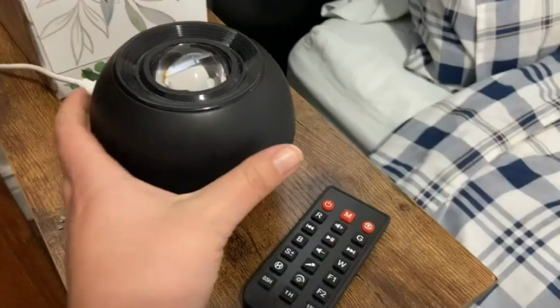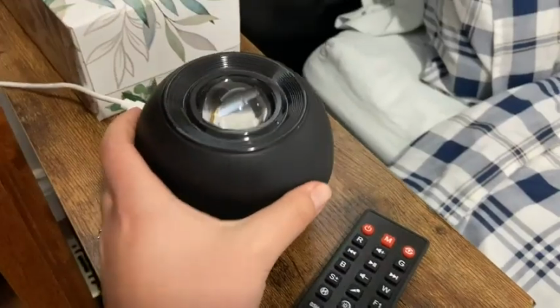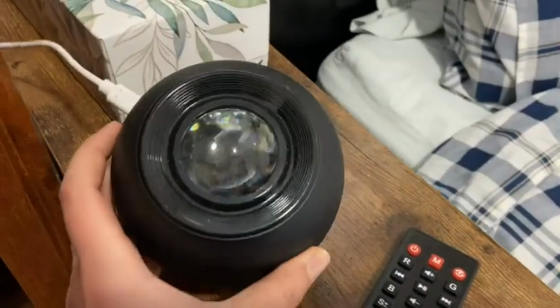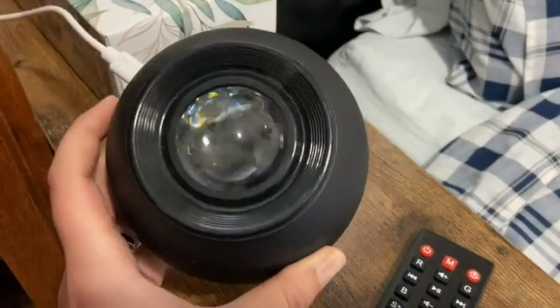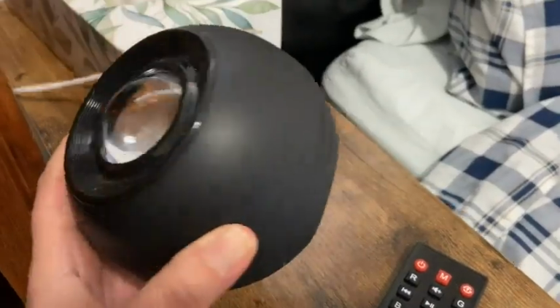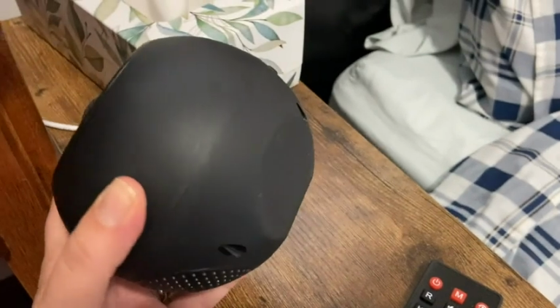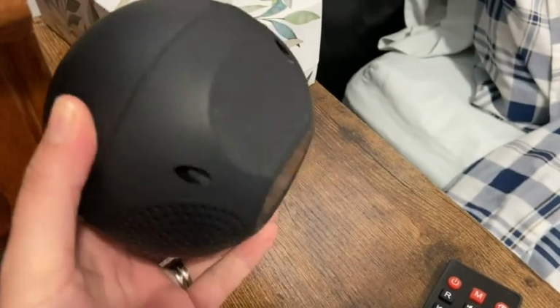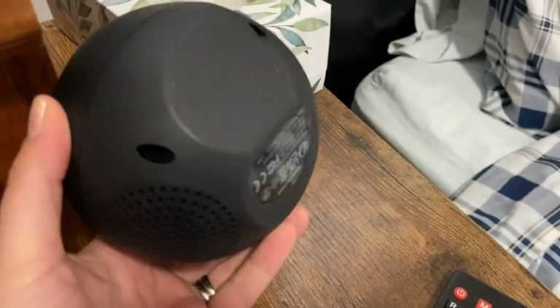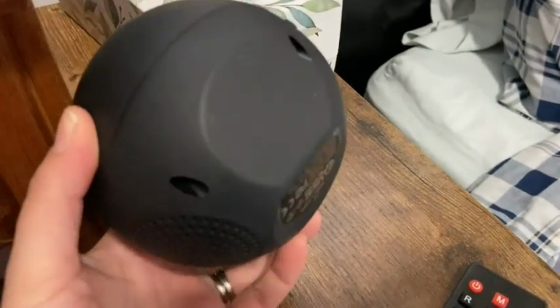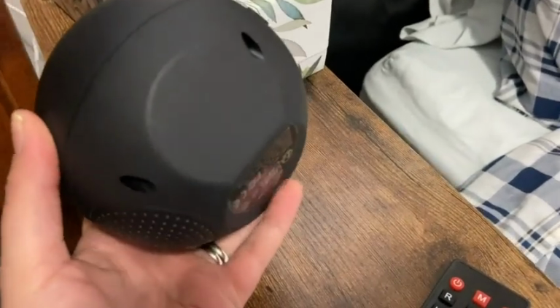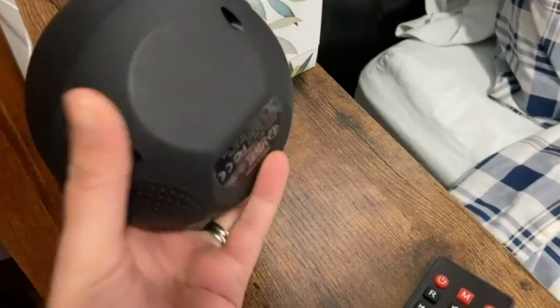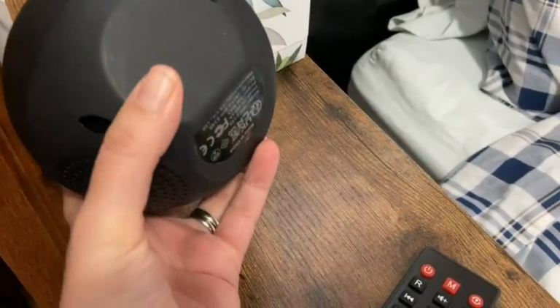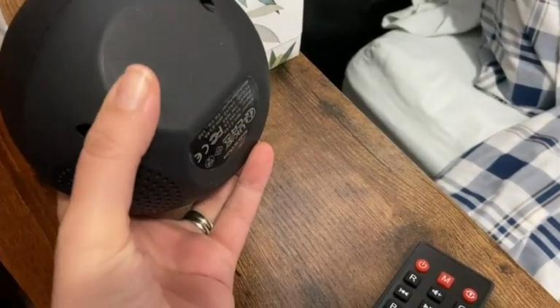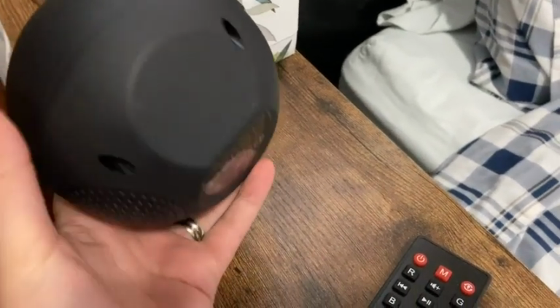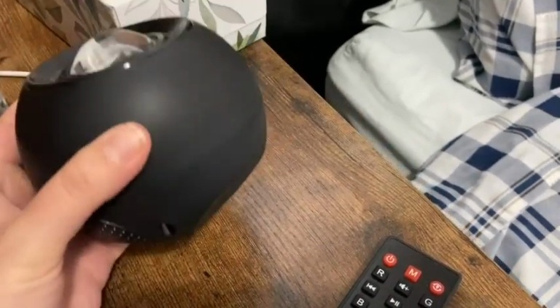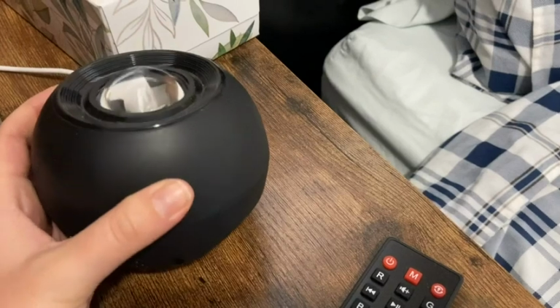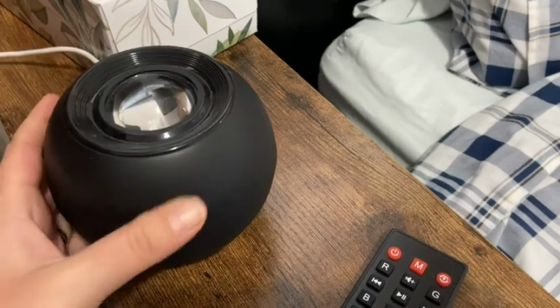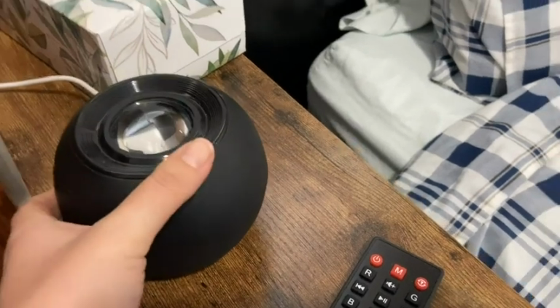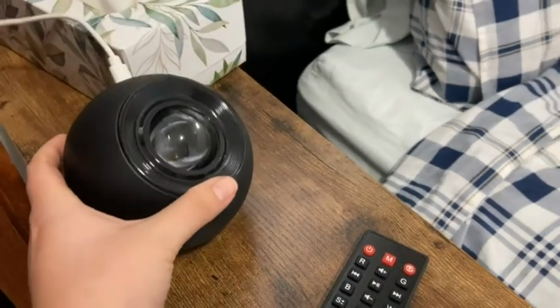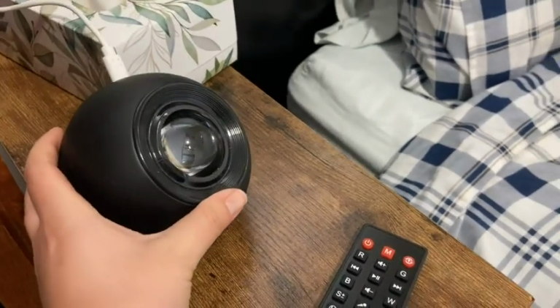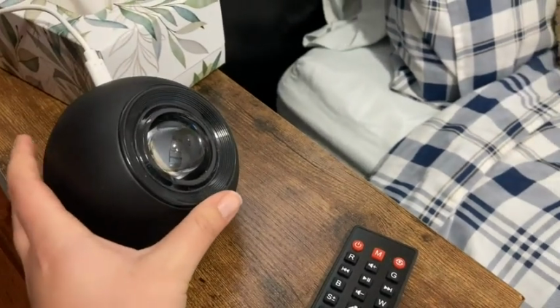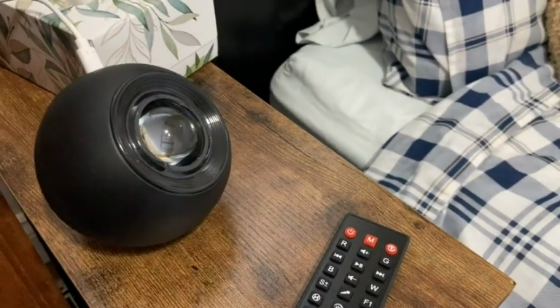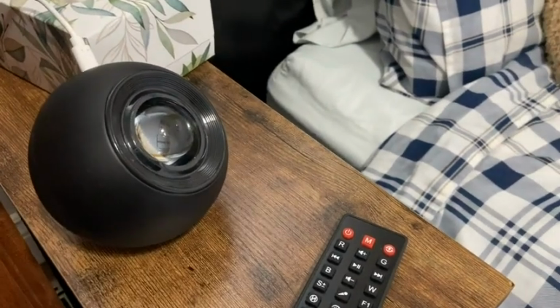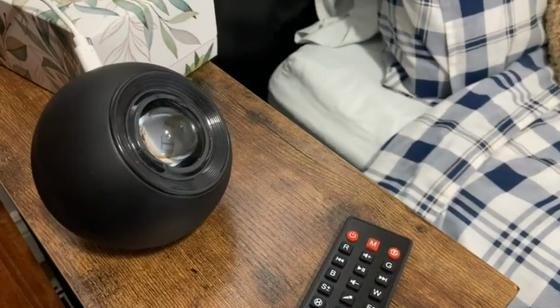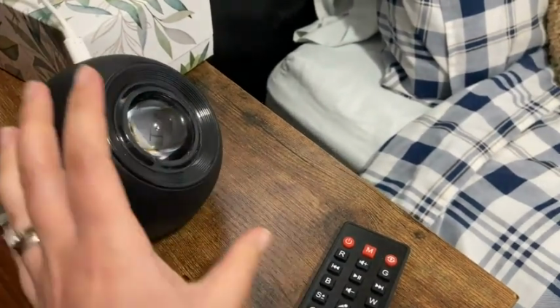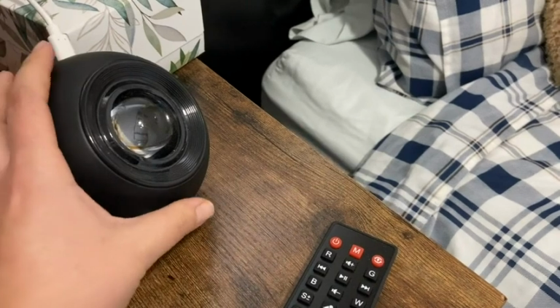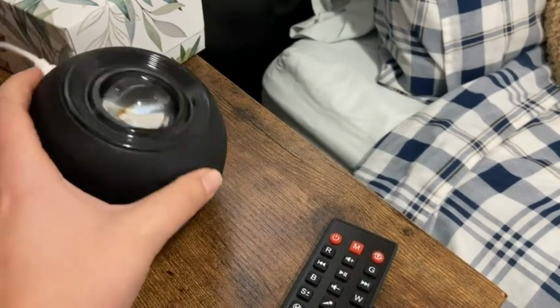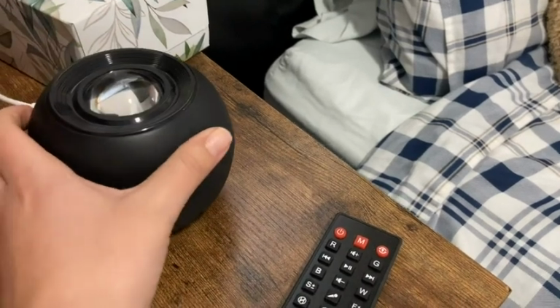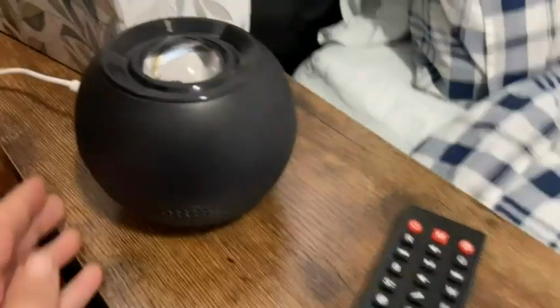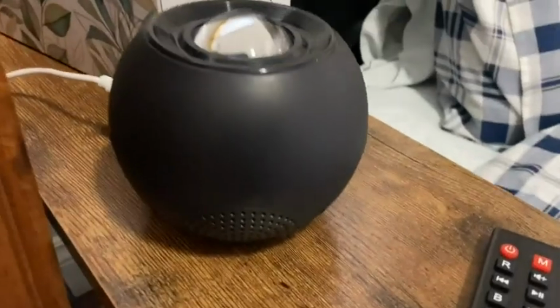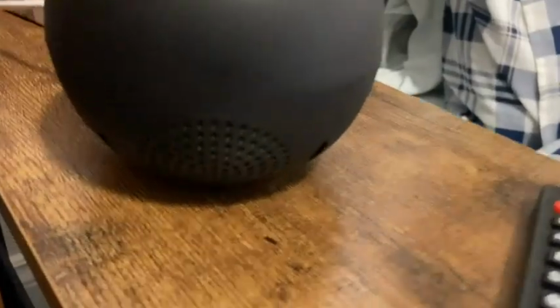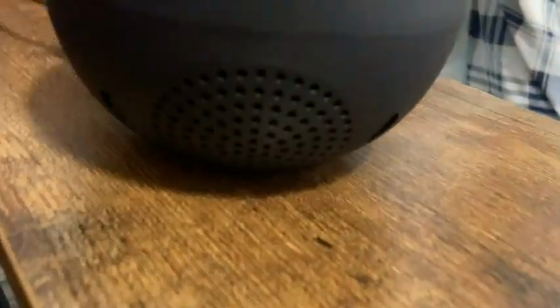You can adjust the projection angle of this sound machine. You can lay it flat so that it projects solely onto the ceiling, and you can also adjust it to an angle so that it projects onto a wall.